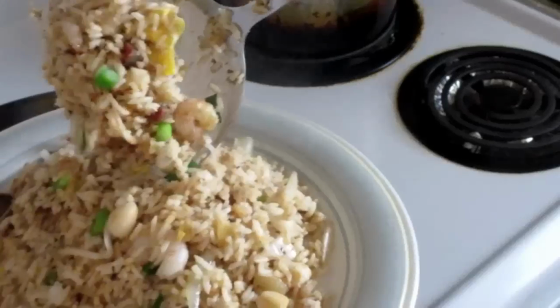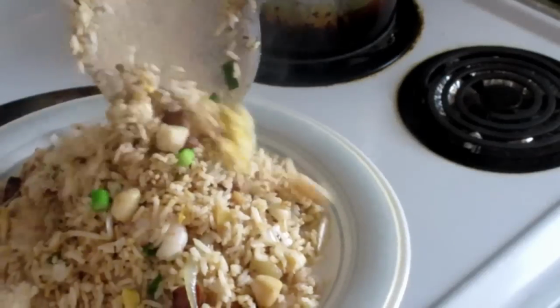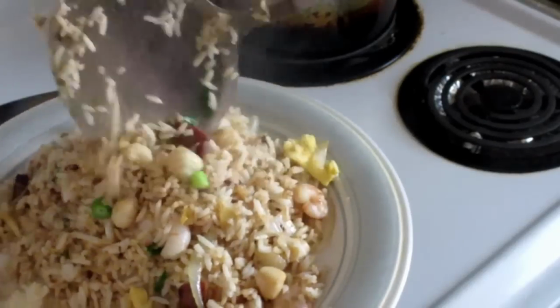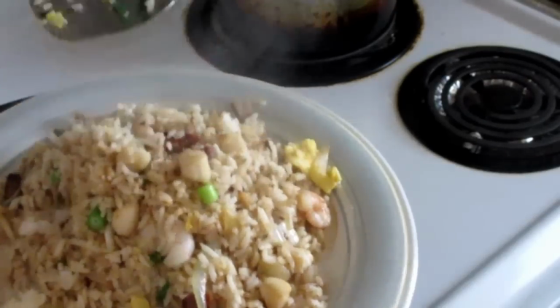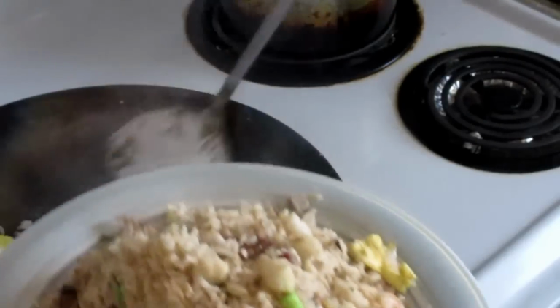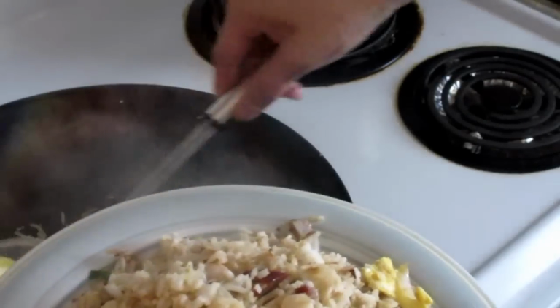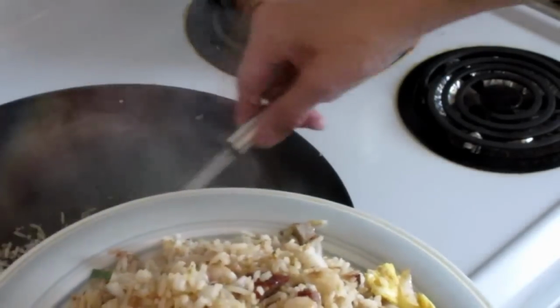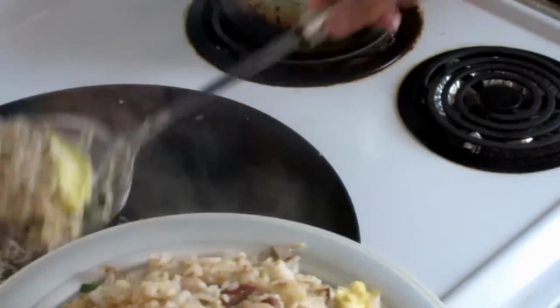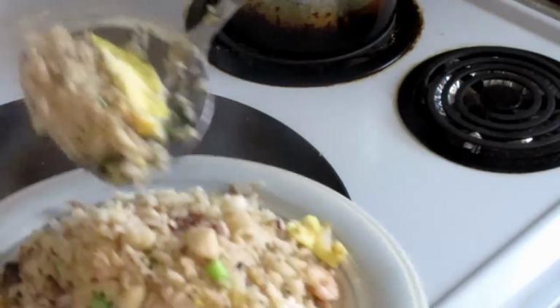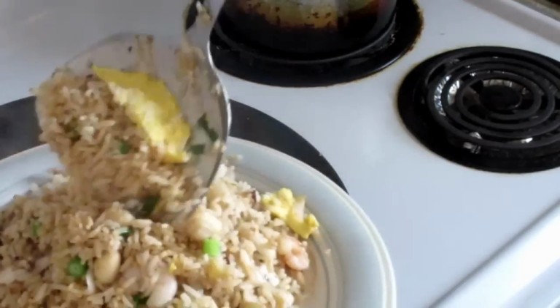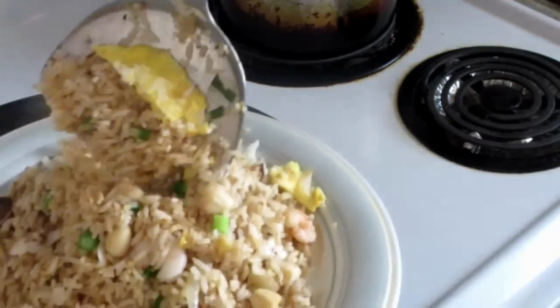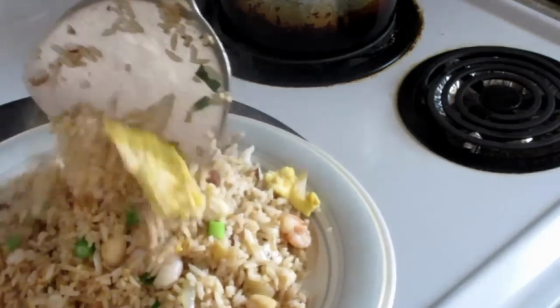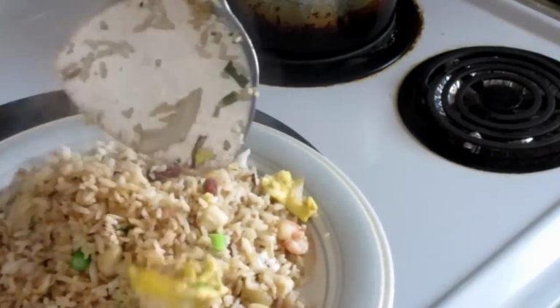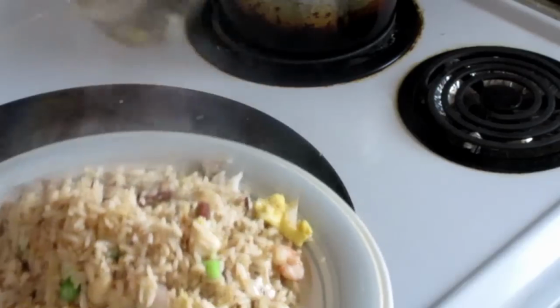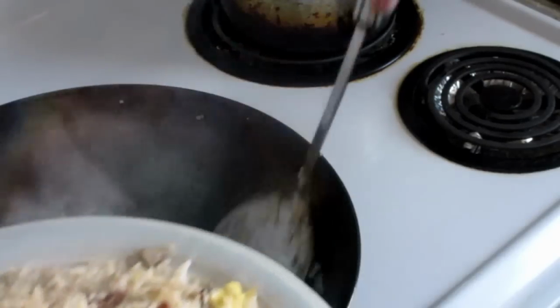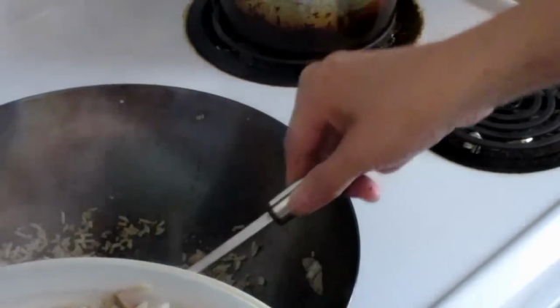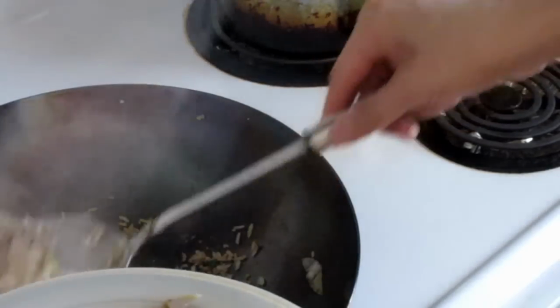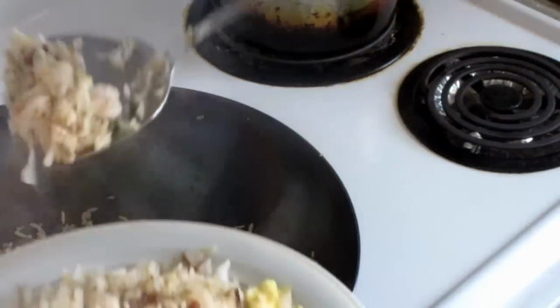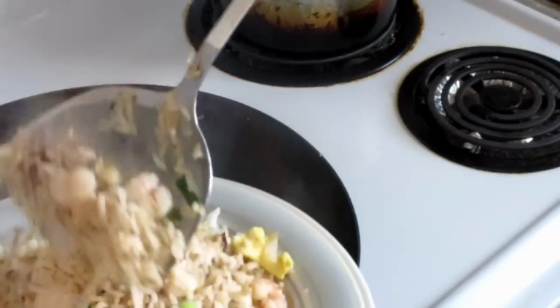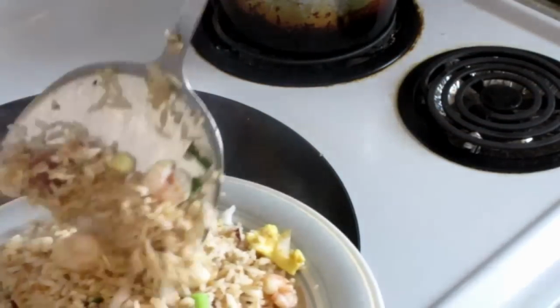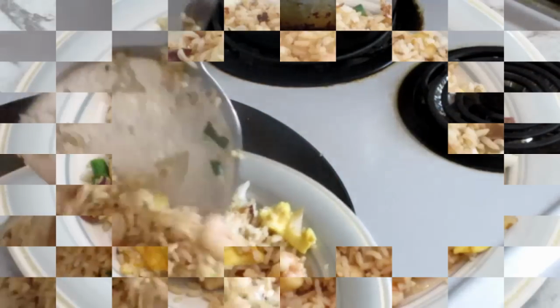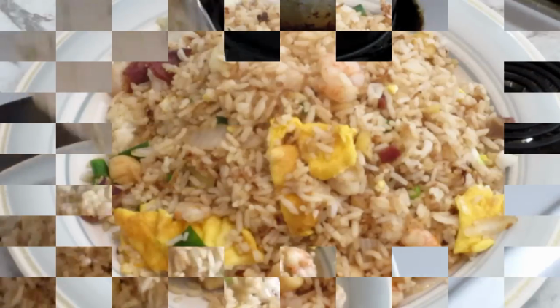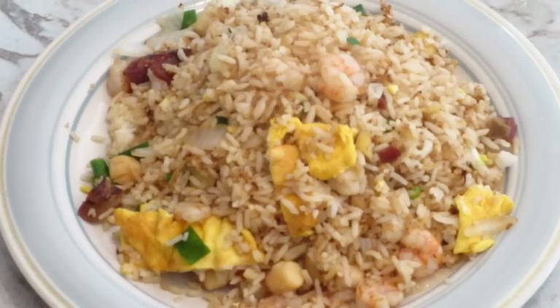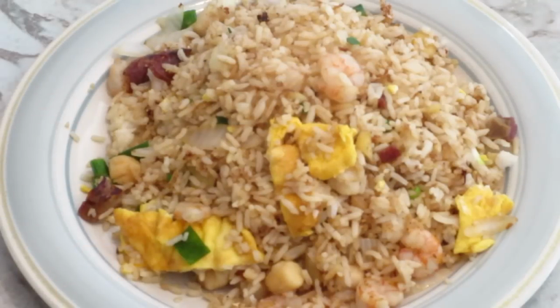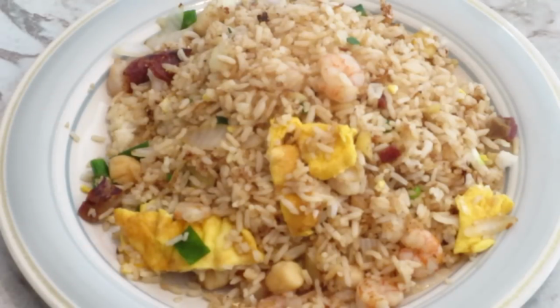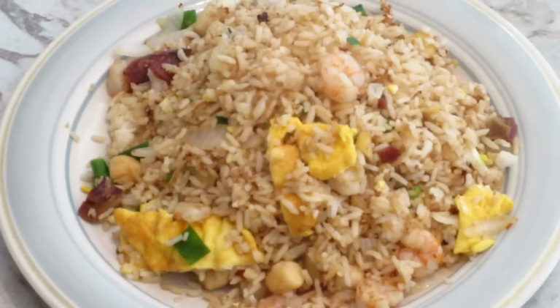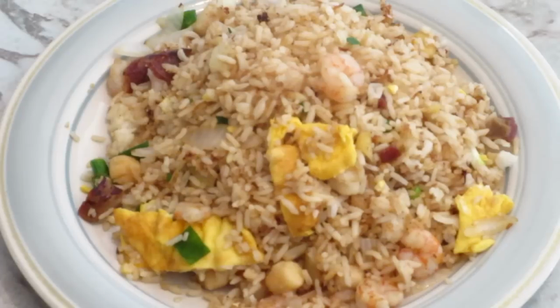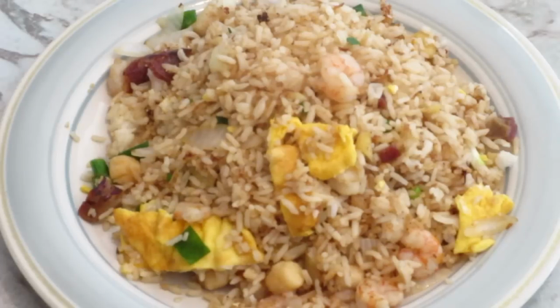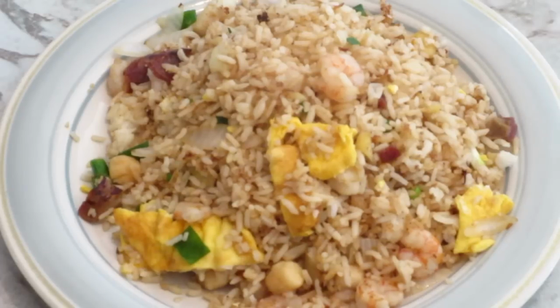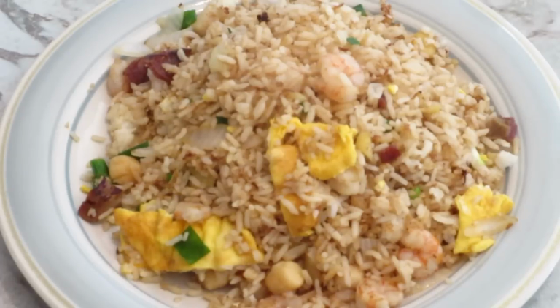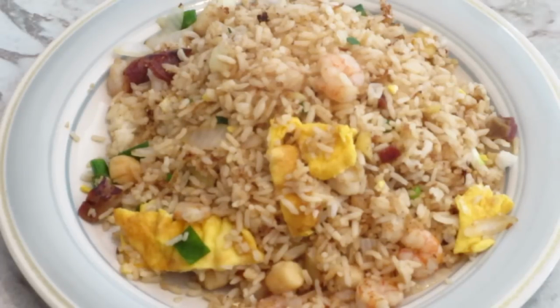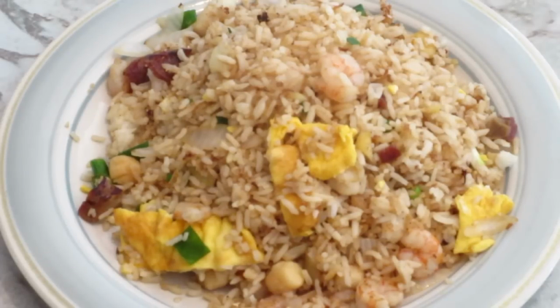The rice is ready to take off now. There you have it — my version of special fried rice. Enjoy.